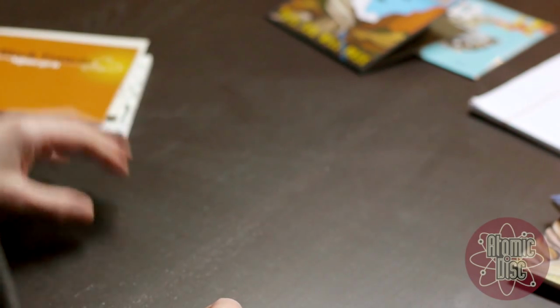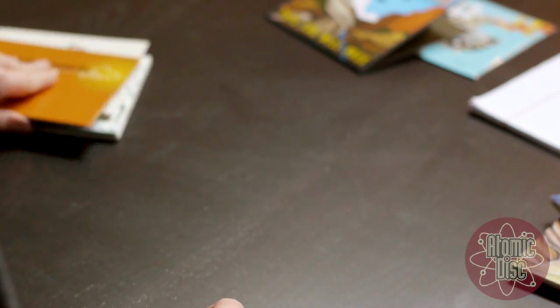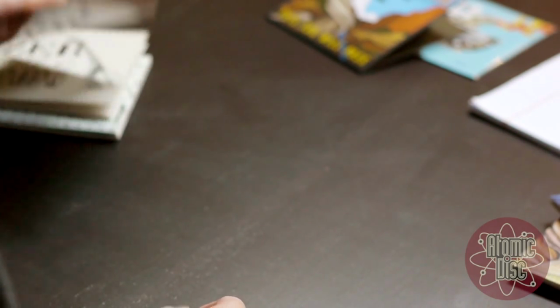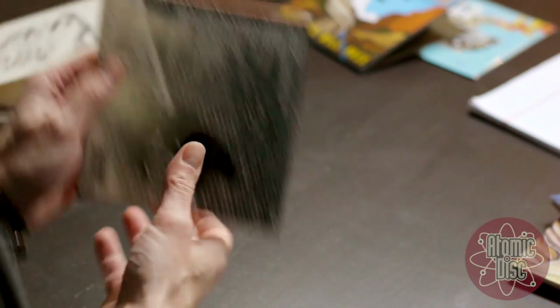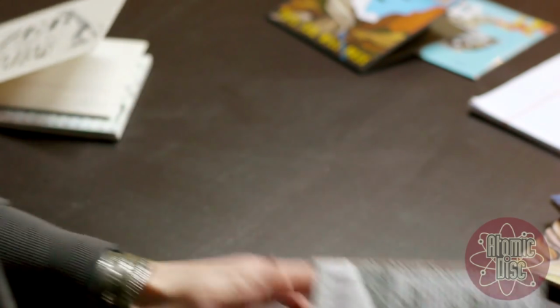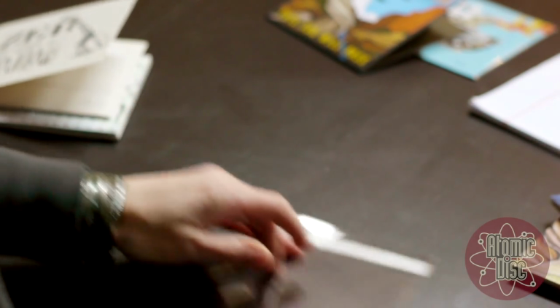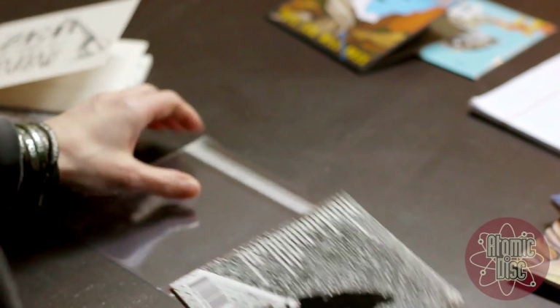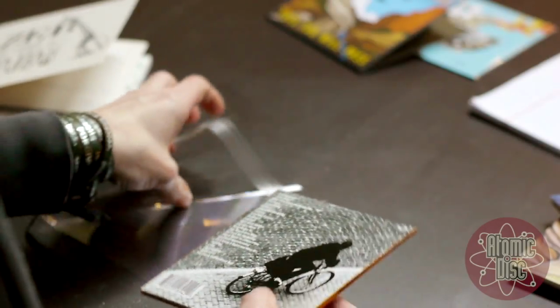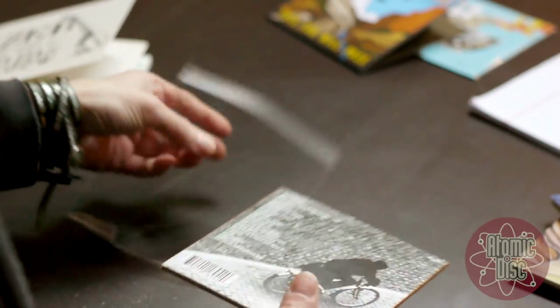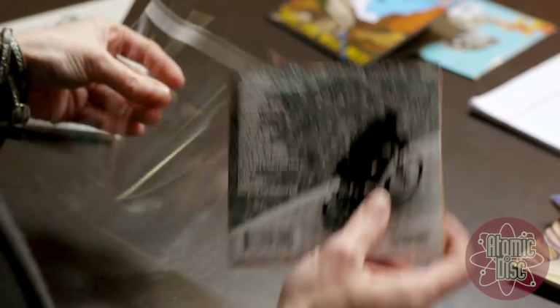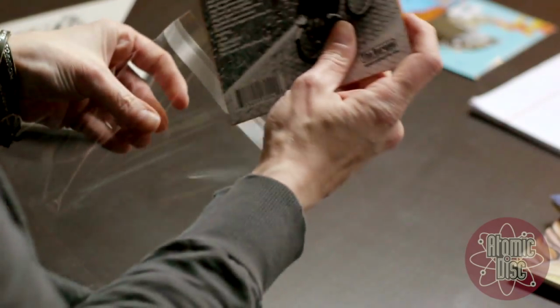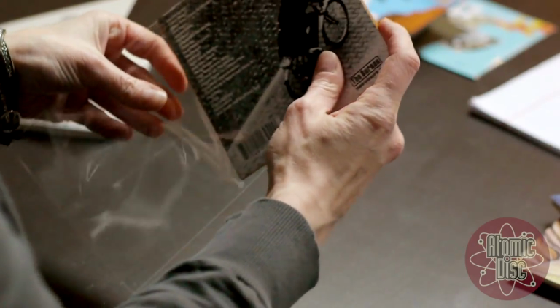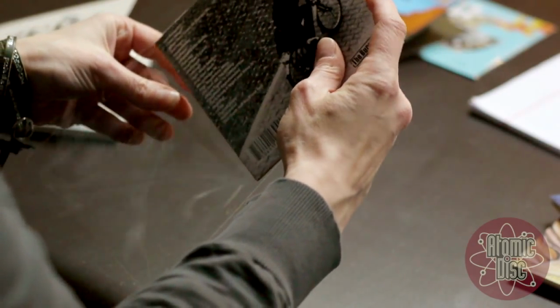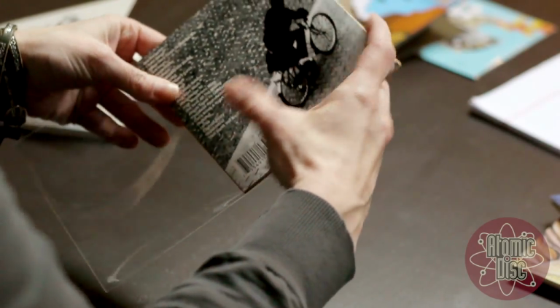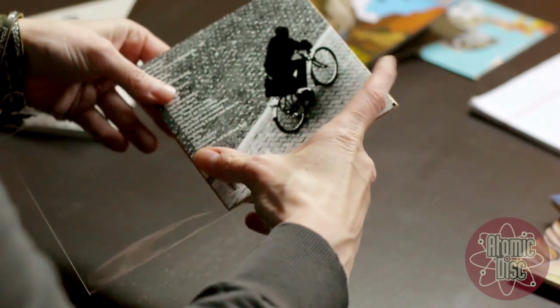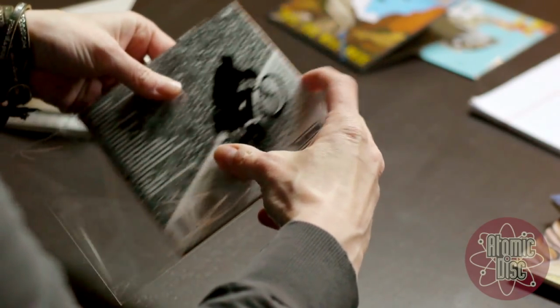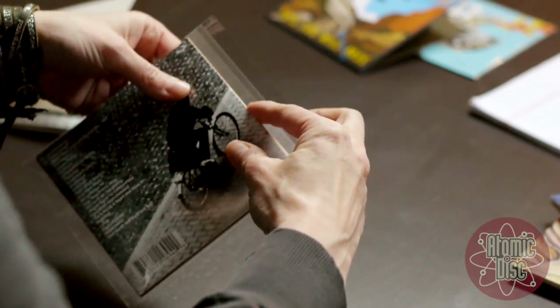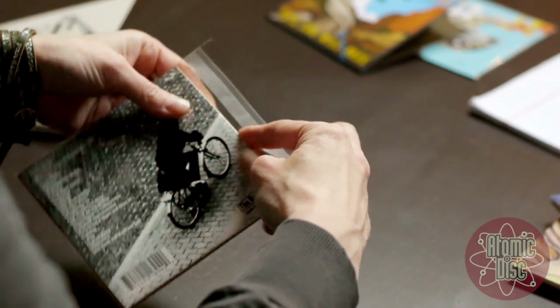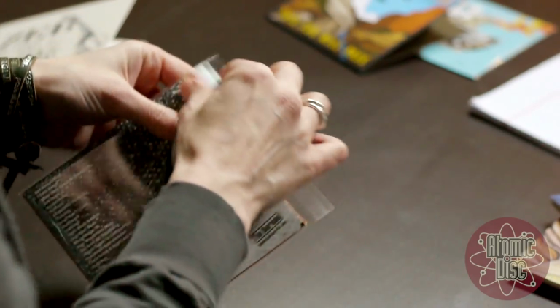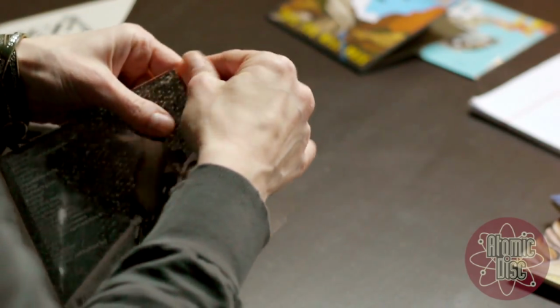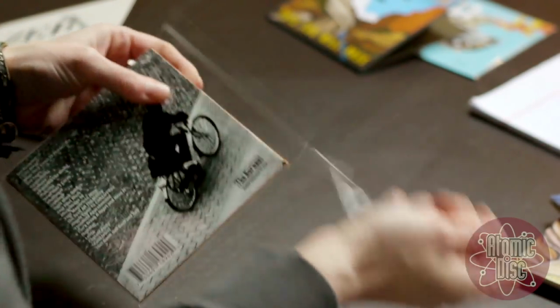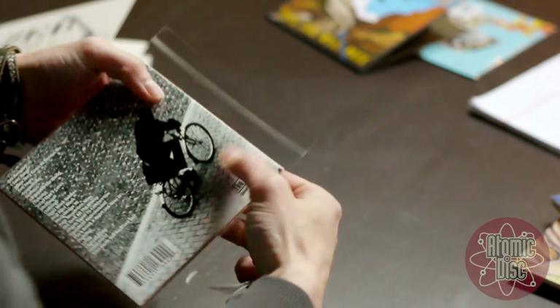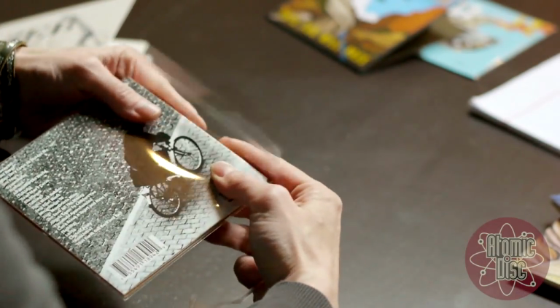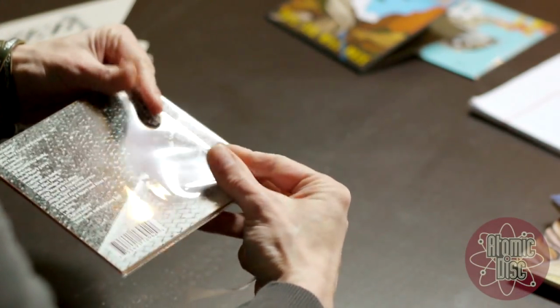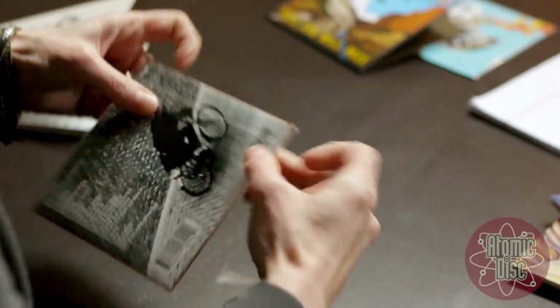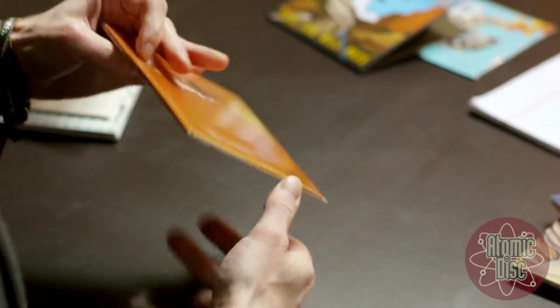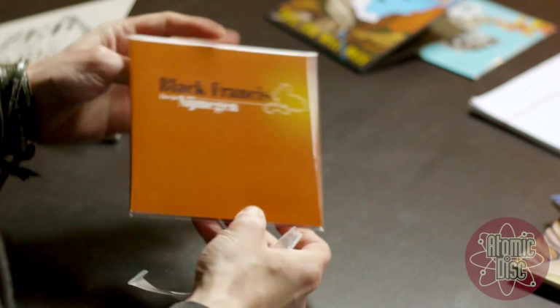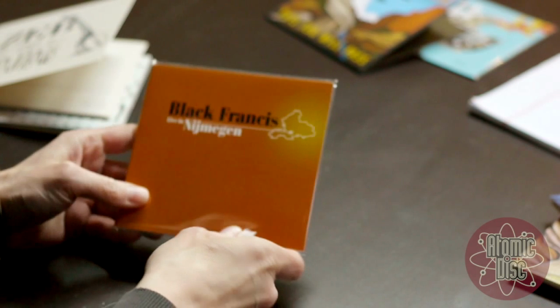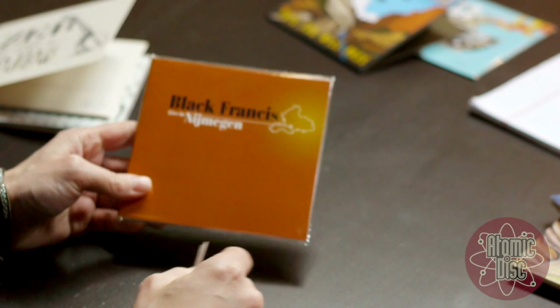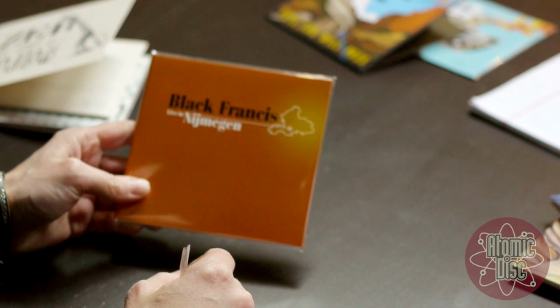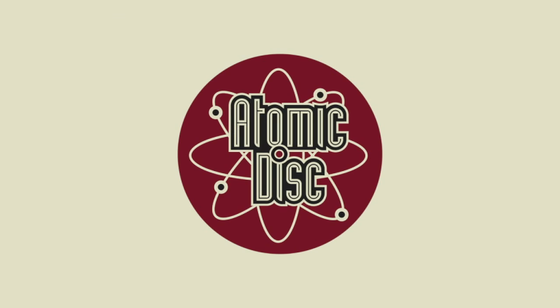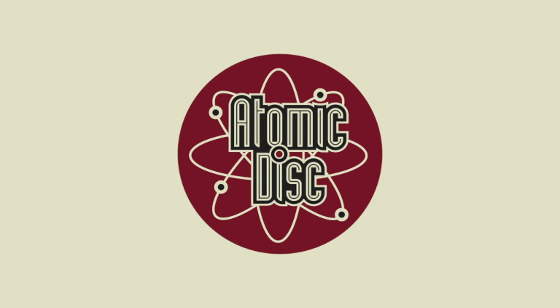All of our CDs are packaged in crystal clear eco-bags, which is better for the environment than shrink wrap and looks way cooler.